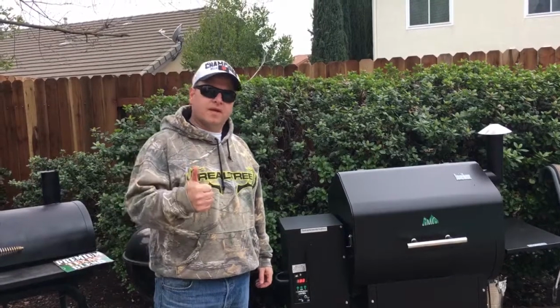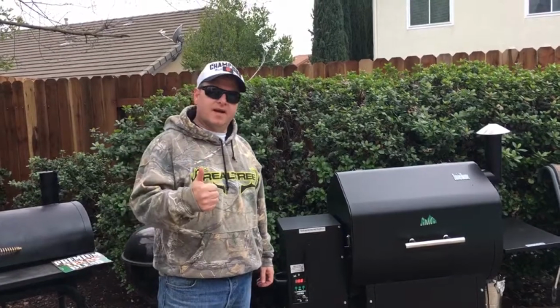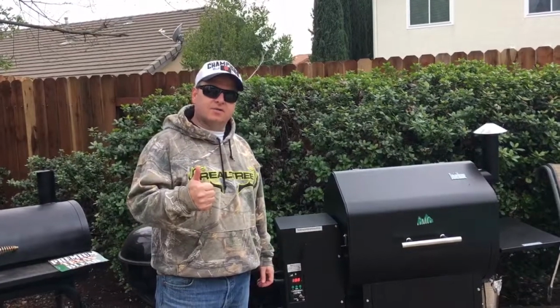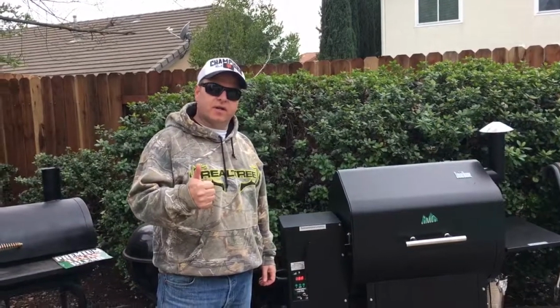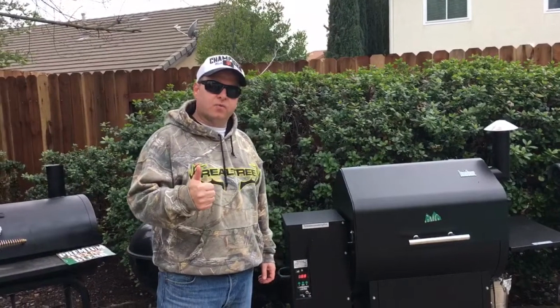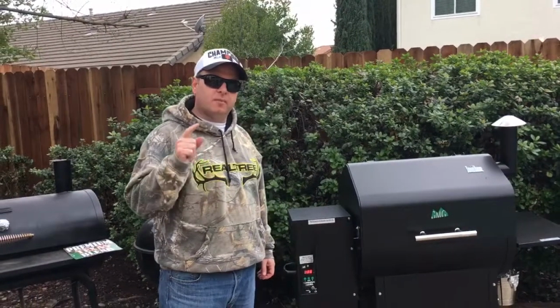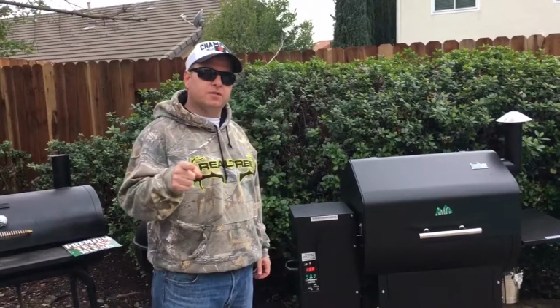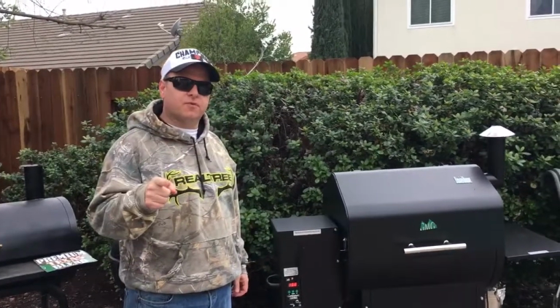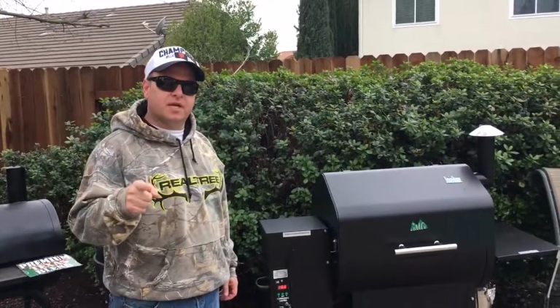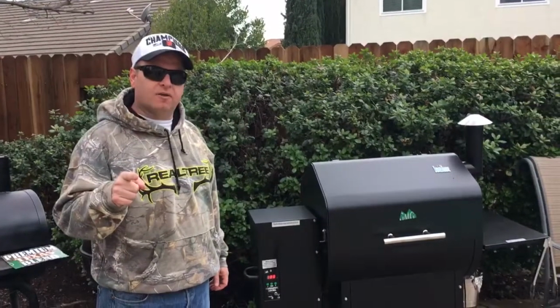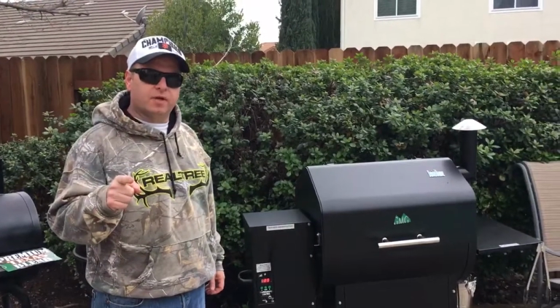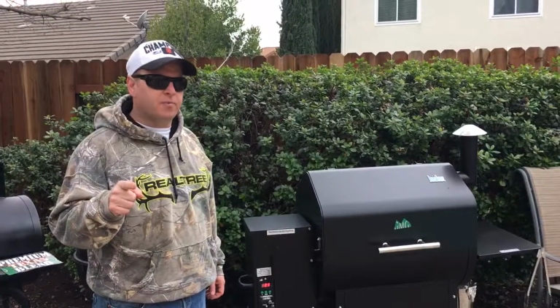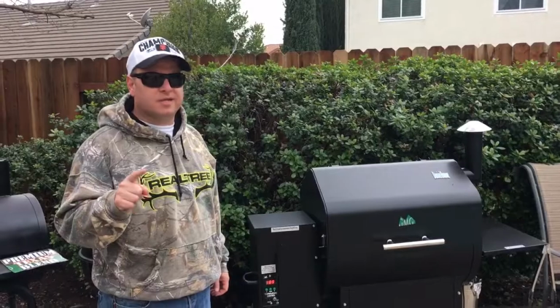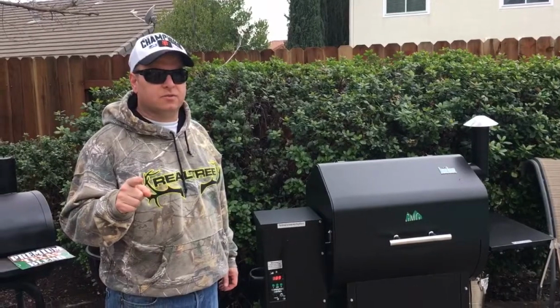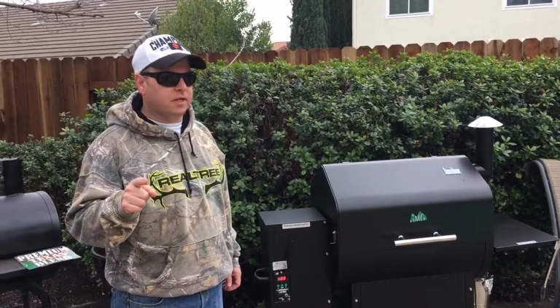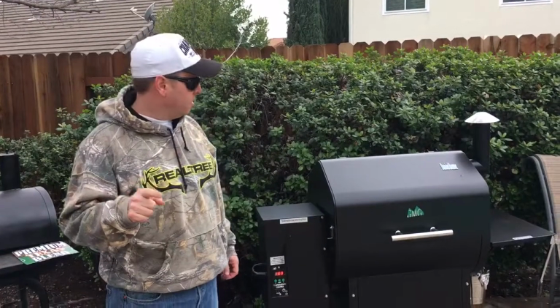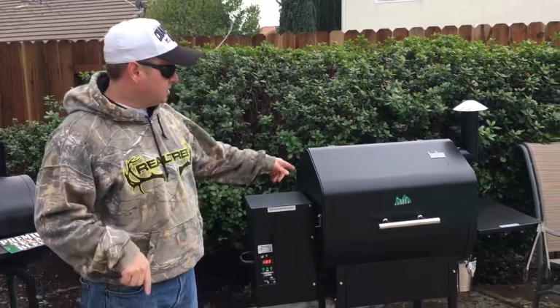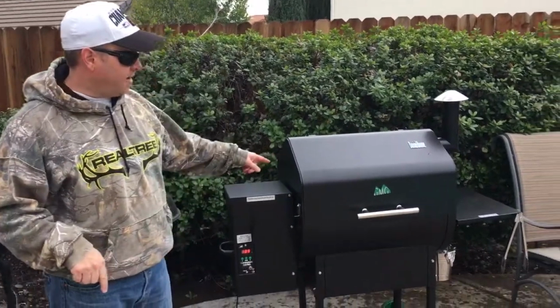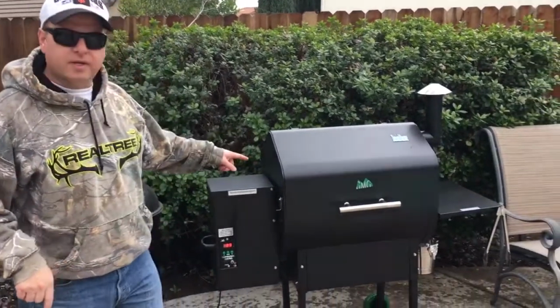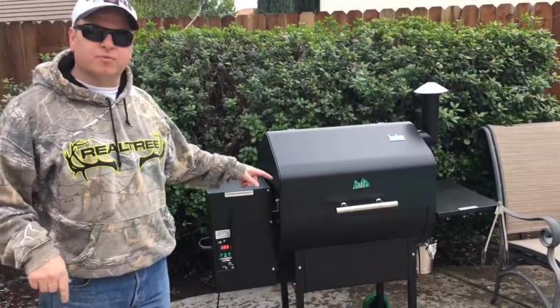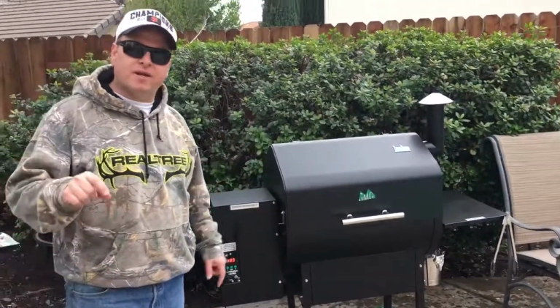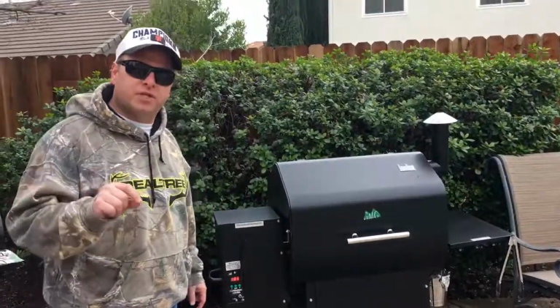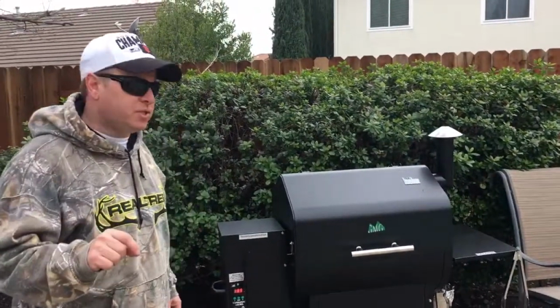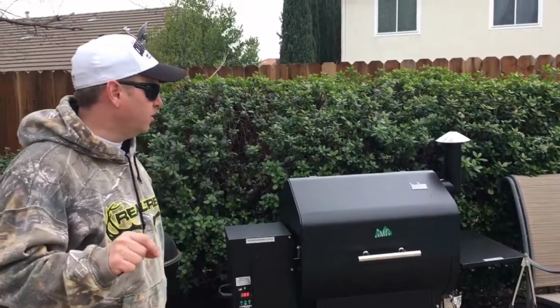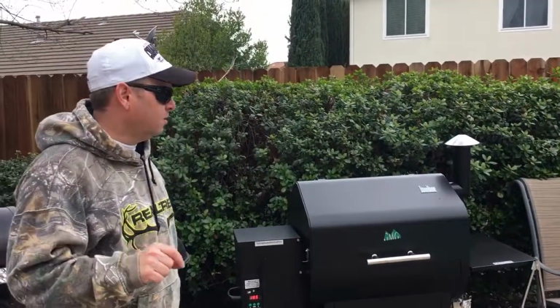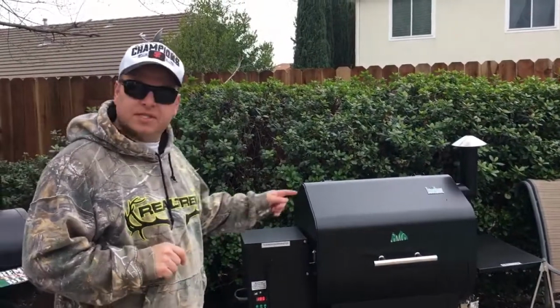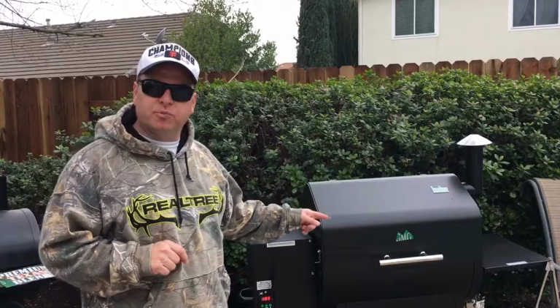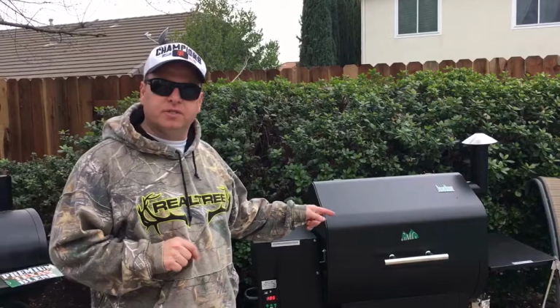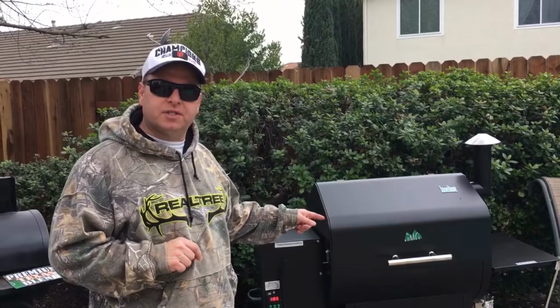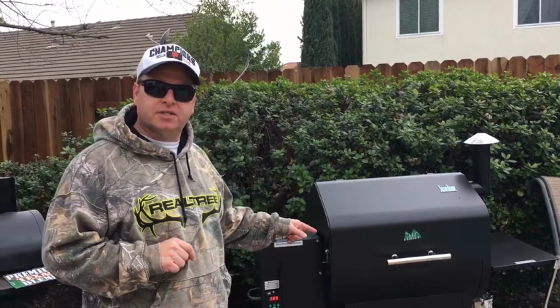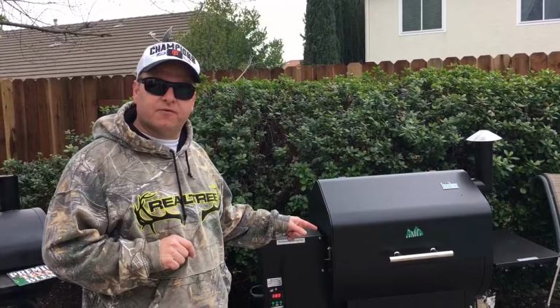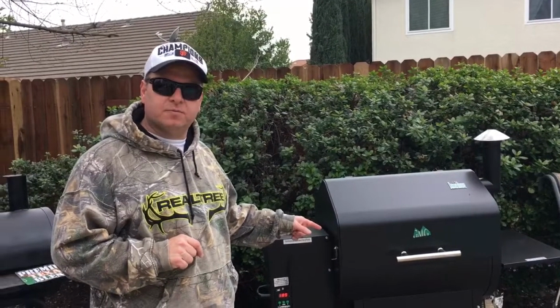Hey guys, how's it going today? We're coming to you from sunny California today, but it's not so sunny. Today we're going to use the brand new GMG grill, Daniel Boone edition that I just got for Christmas.